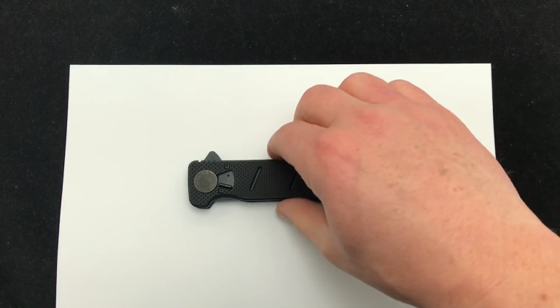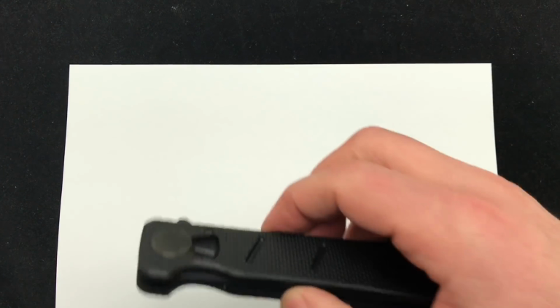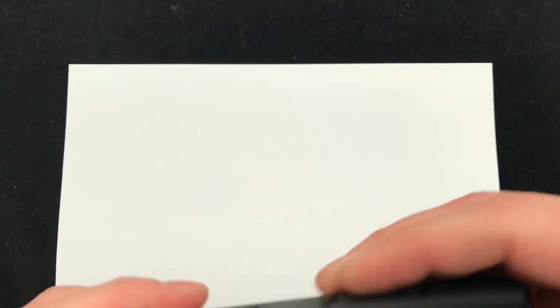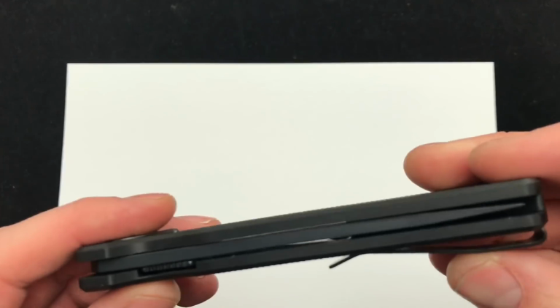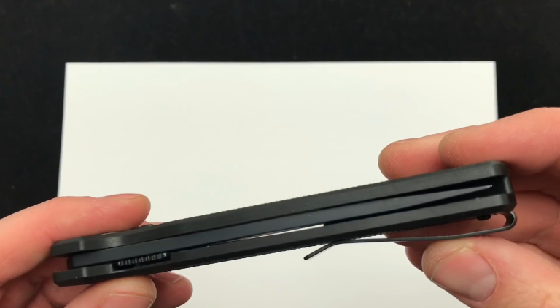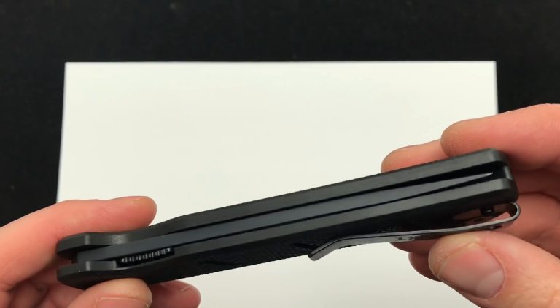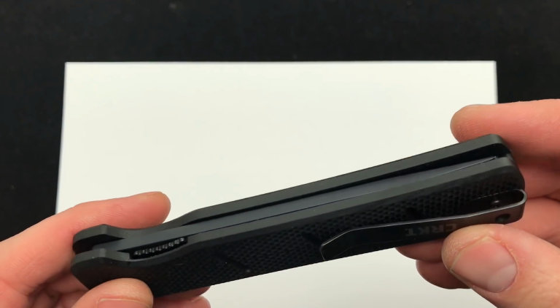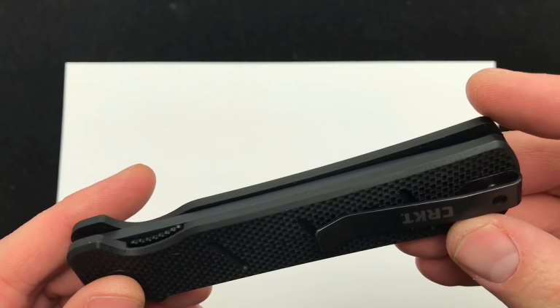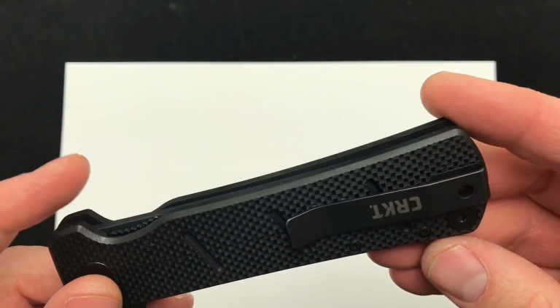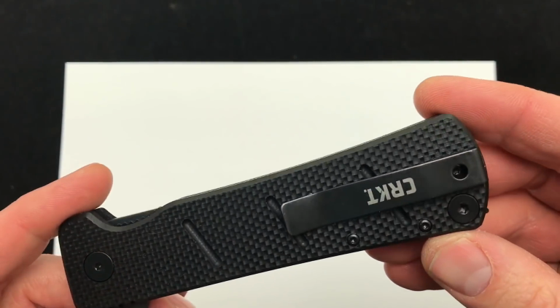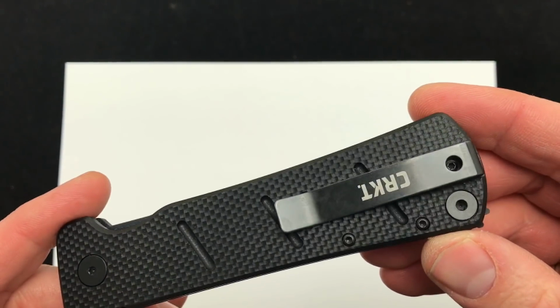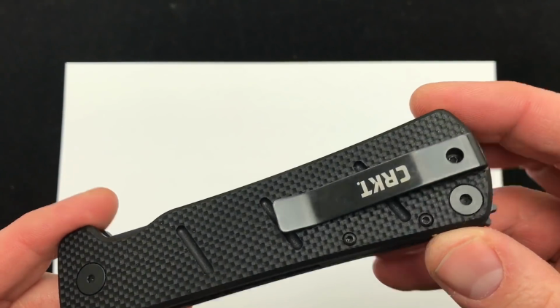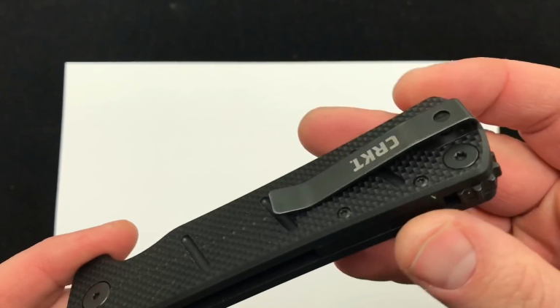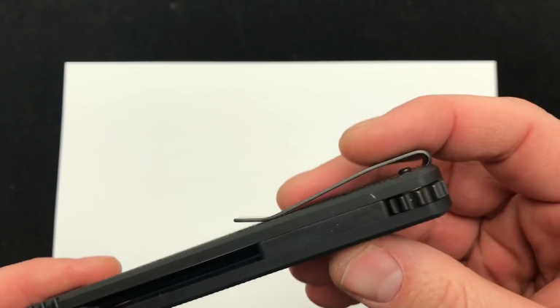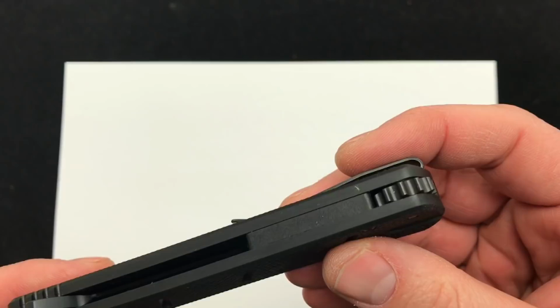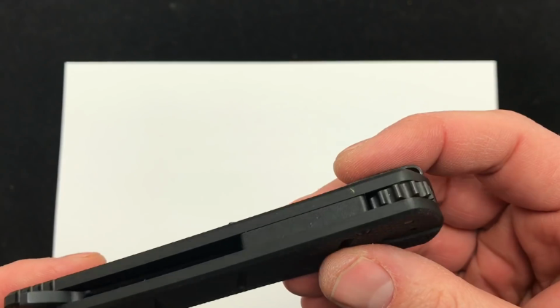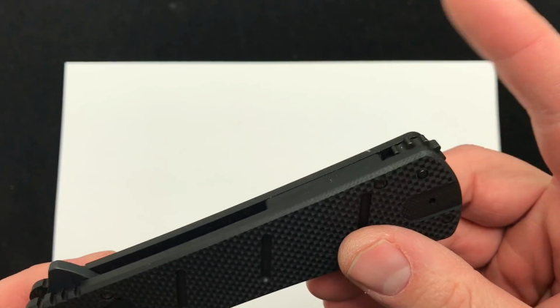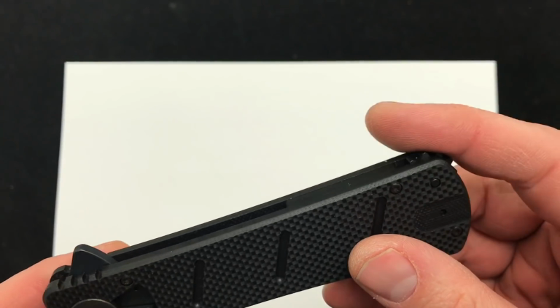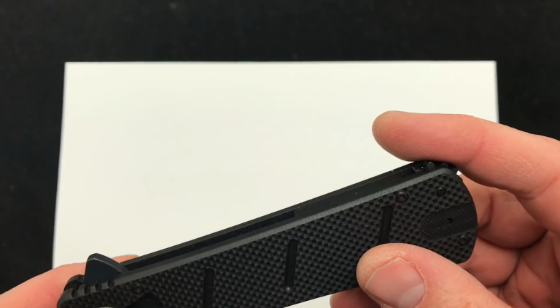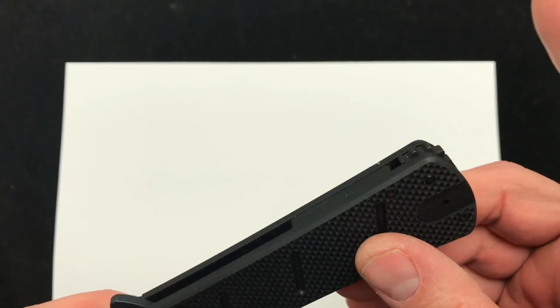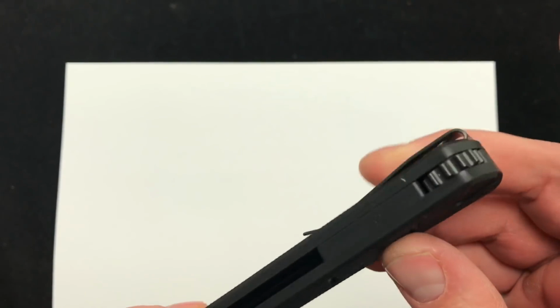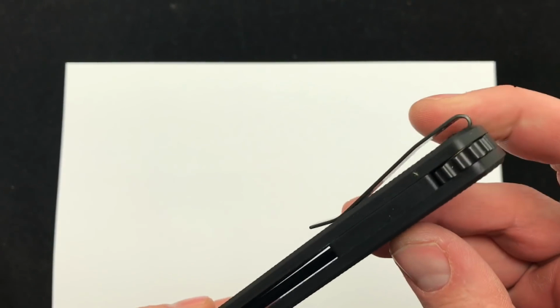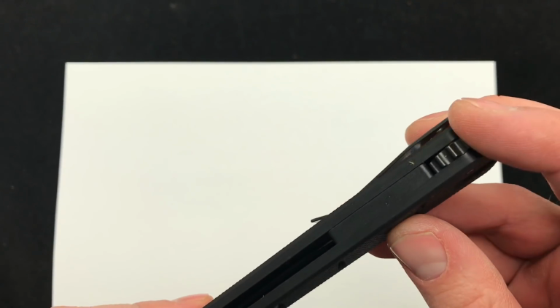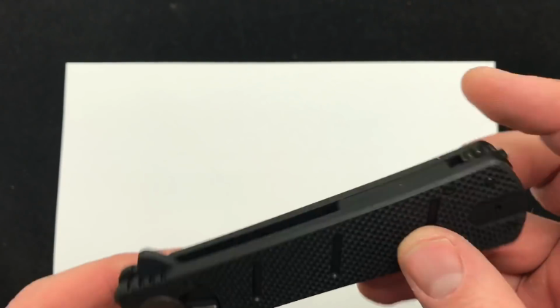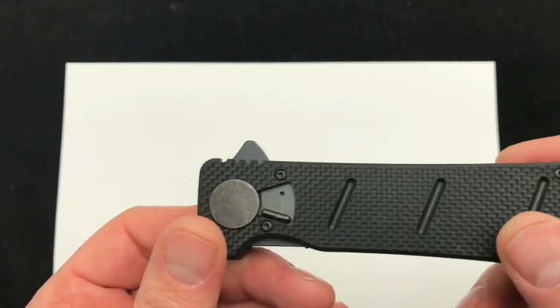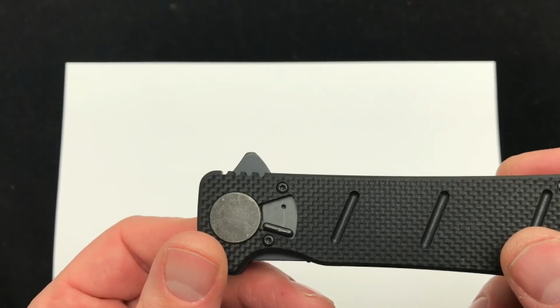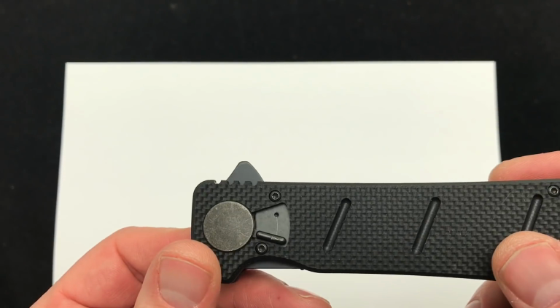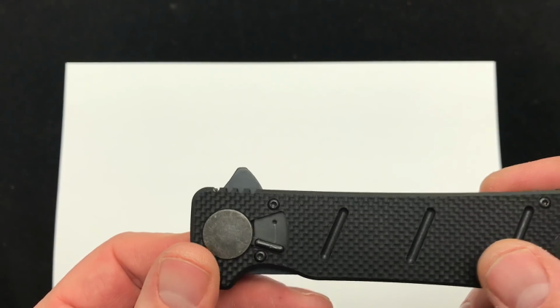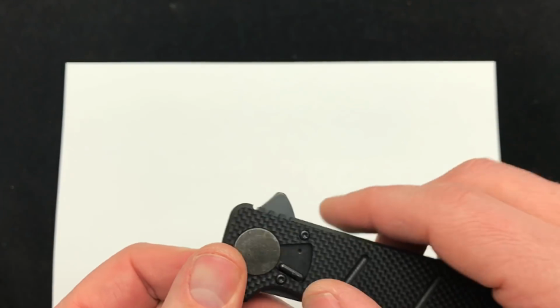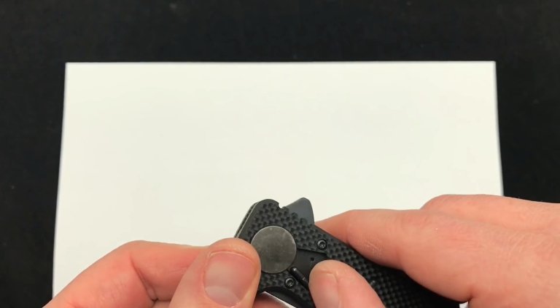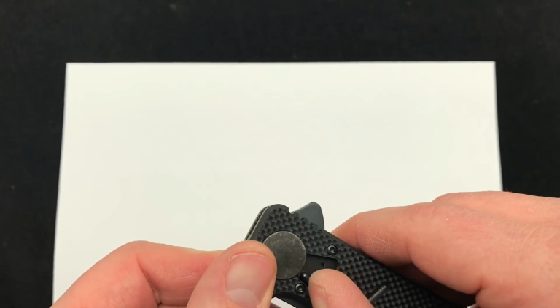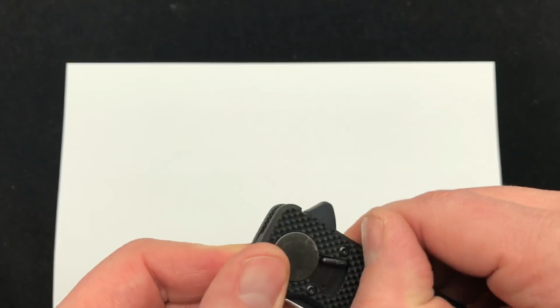So checking it out. Reversible pocket clip, of course the field strip technology with the wheel on the back and the pivot lock here.